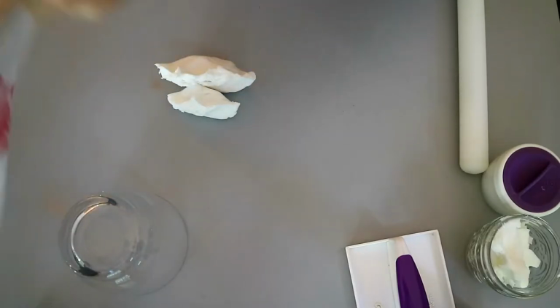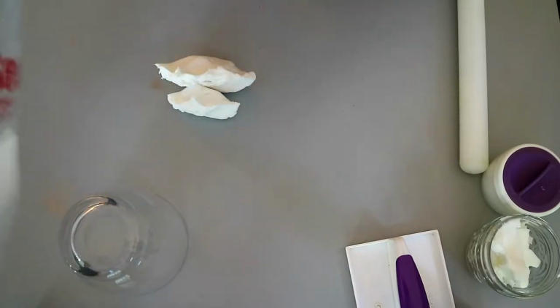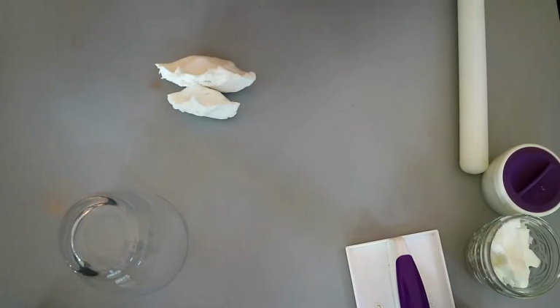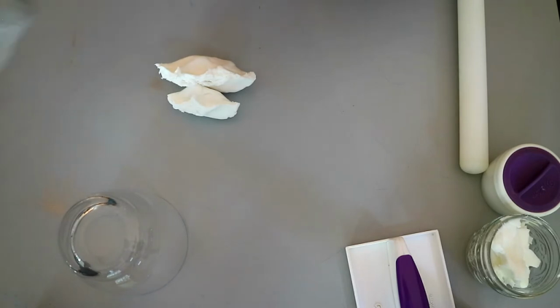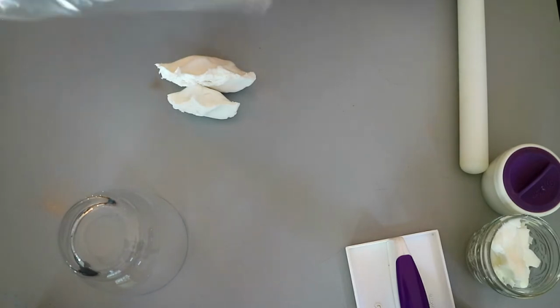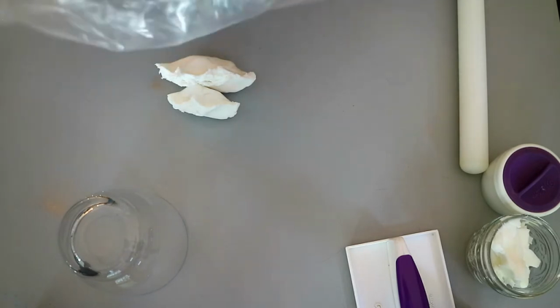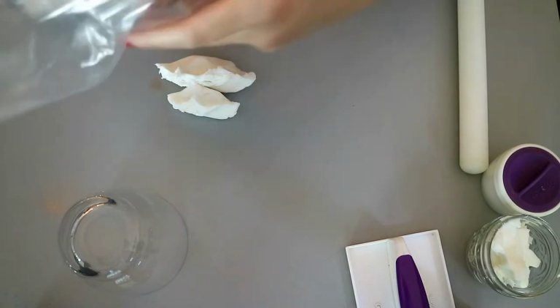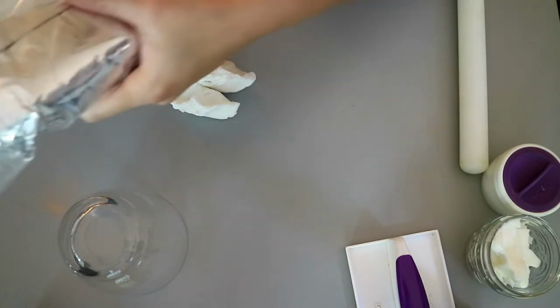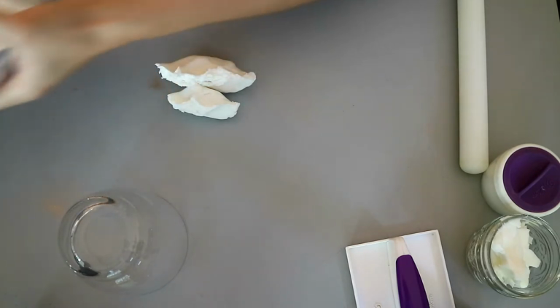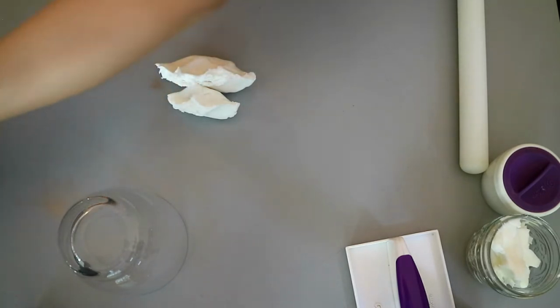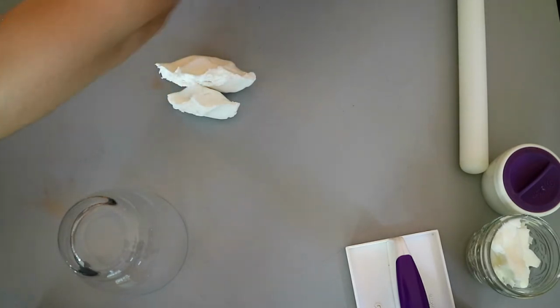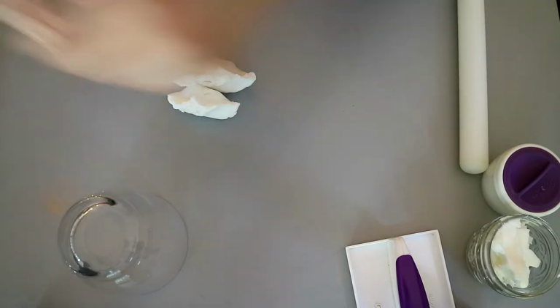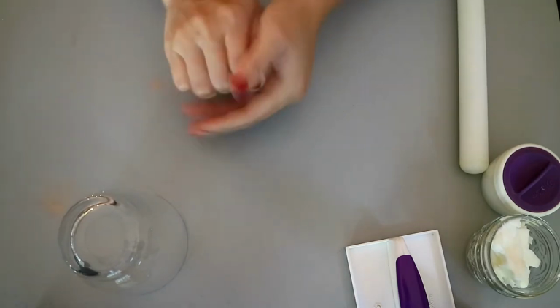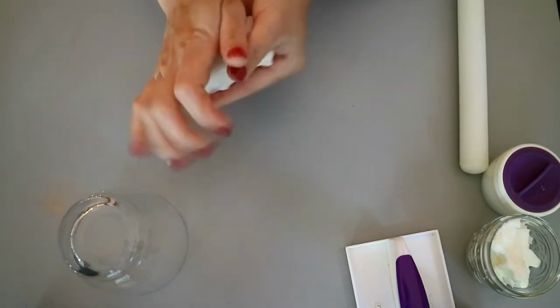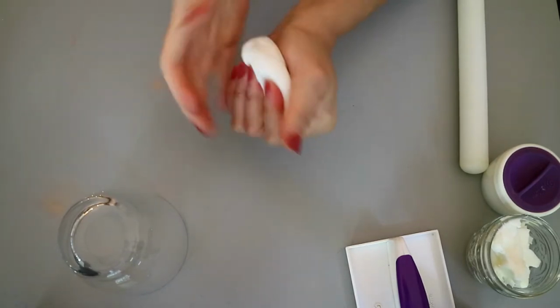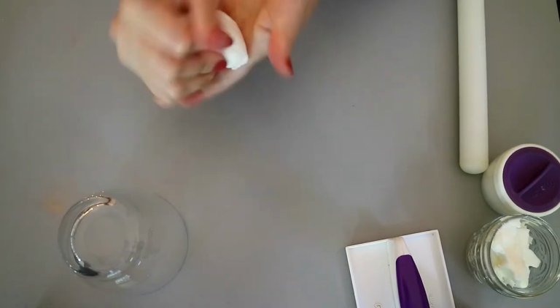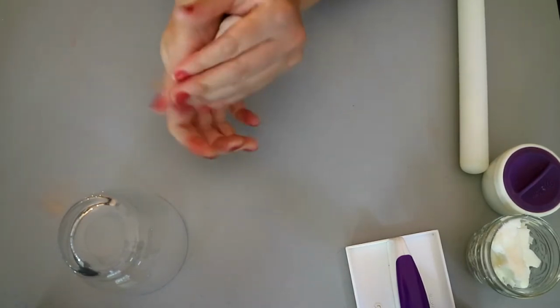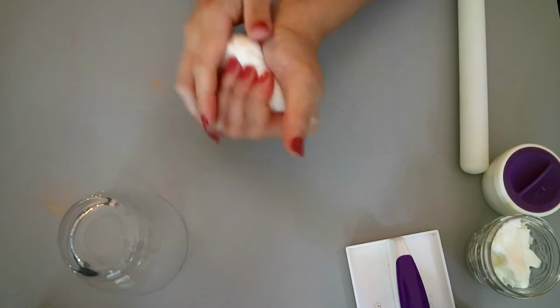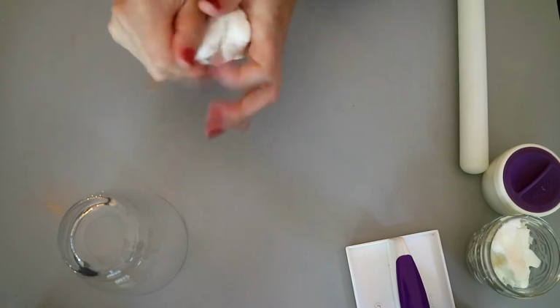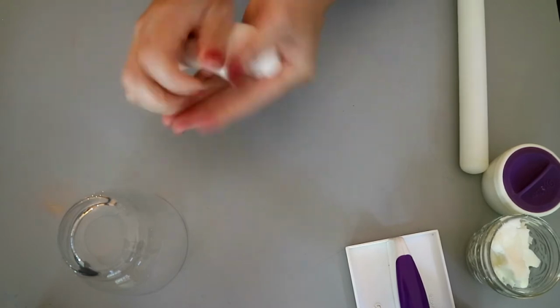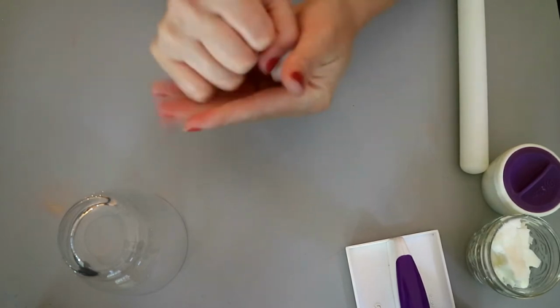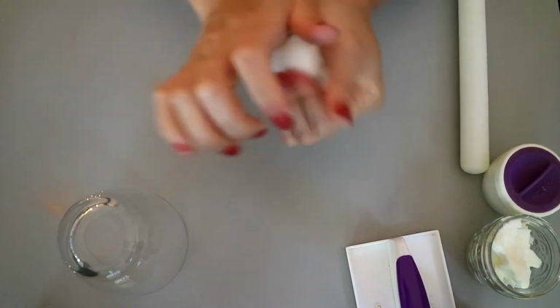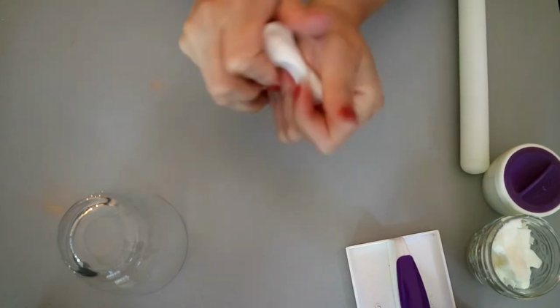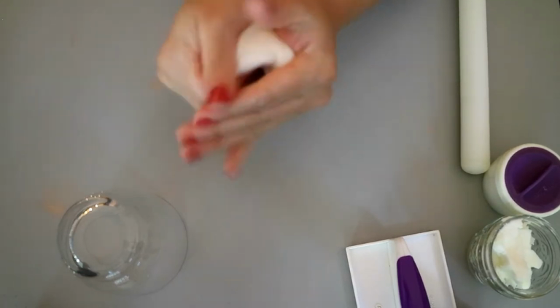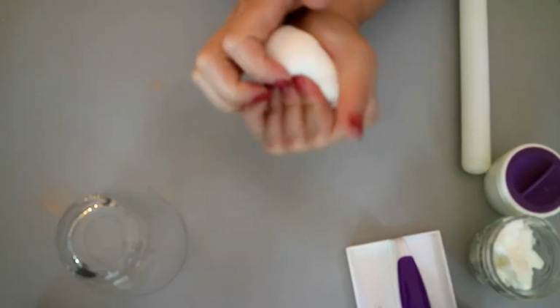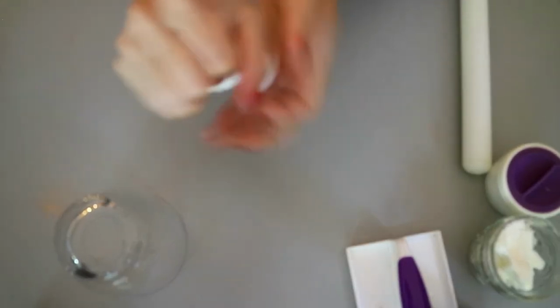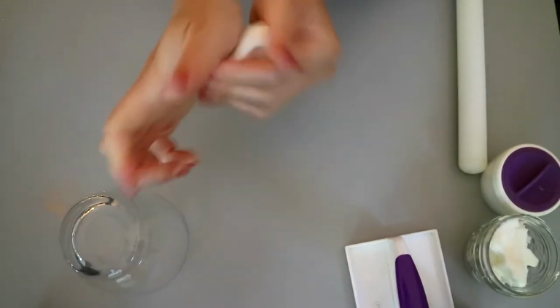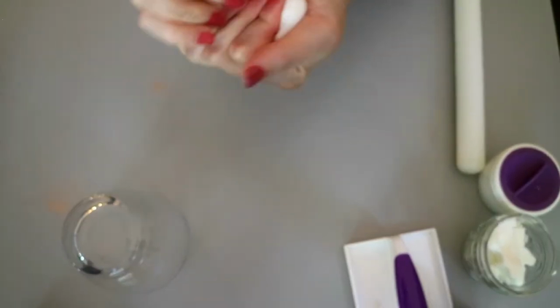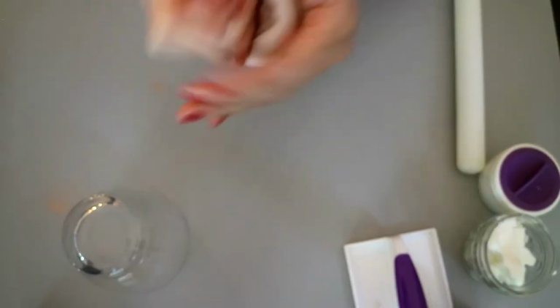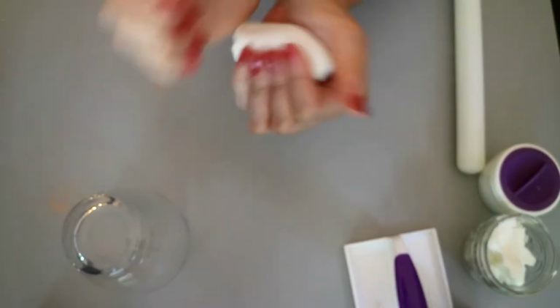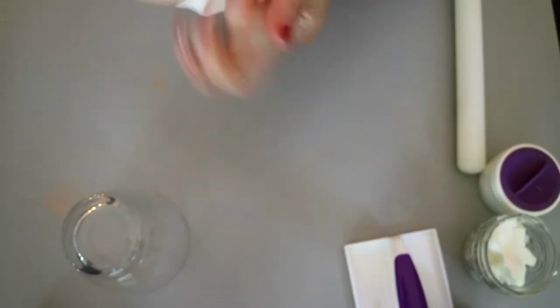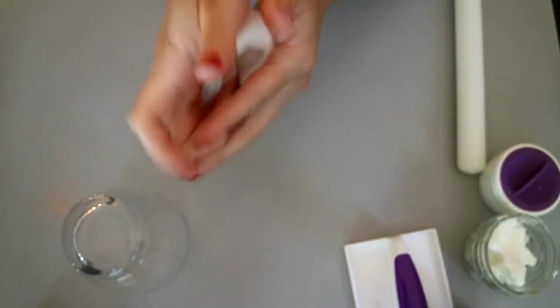The first thing you want to do is soften your rolled fondant by kneading it with your warm hands. A small amount of shortening on the fondant also helps to soften it and keep it from getting sticky while you're kneading it.